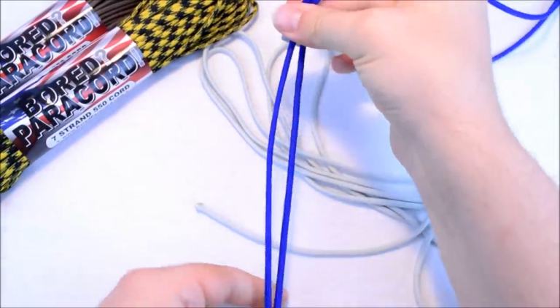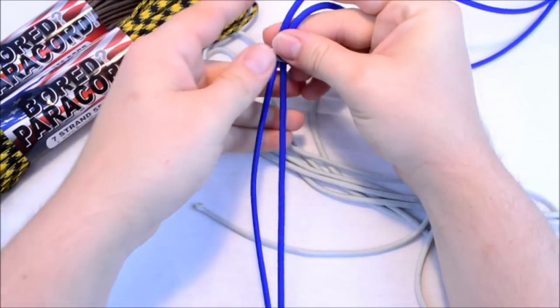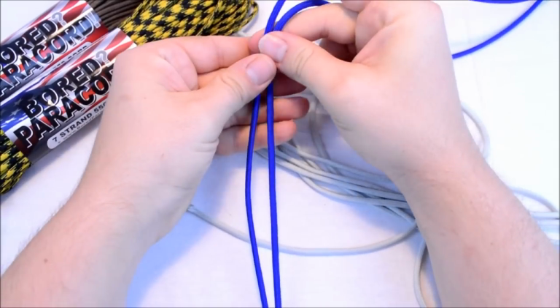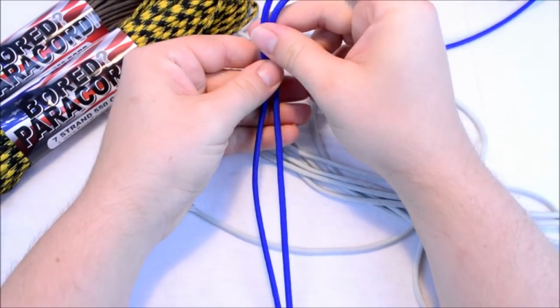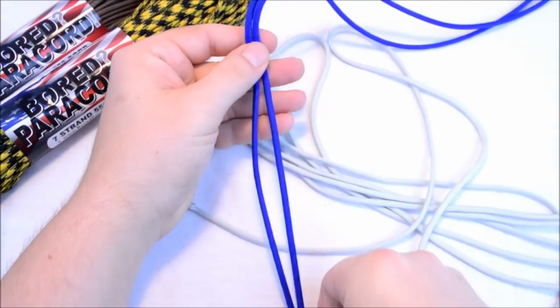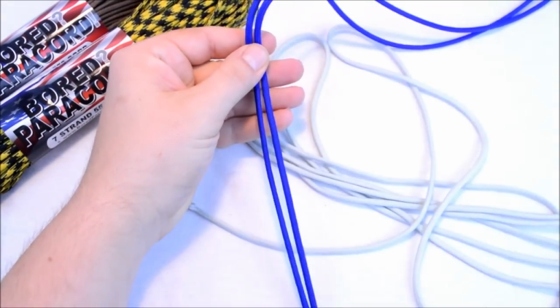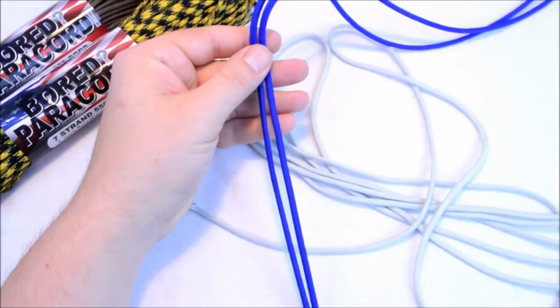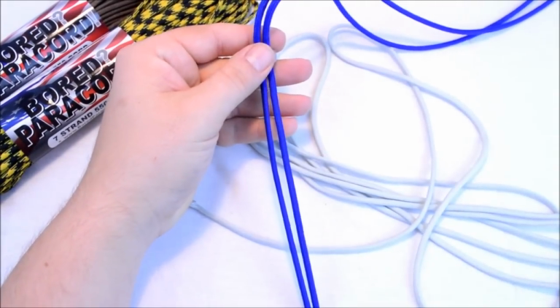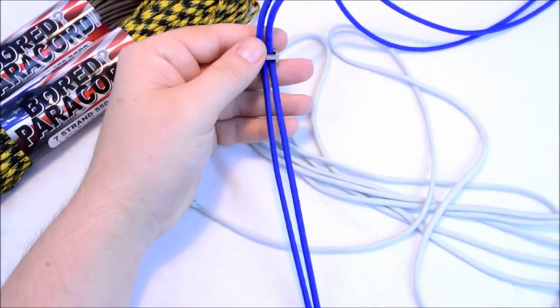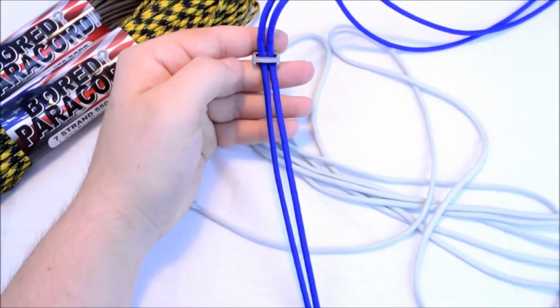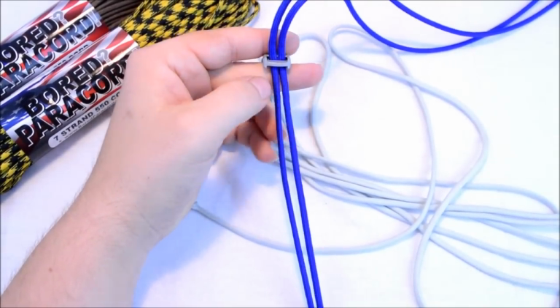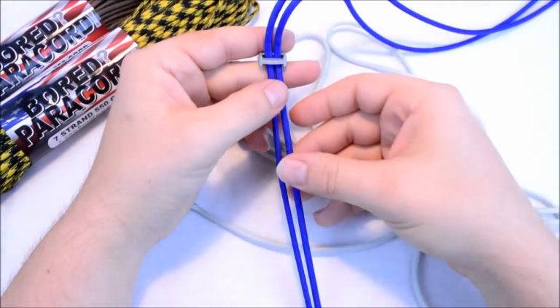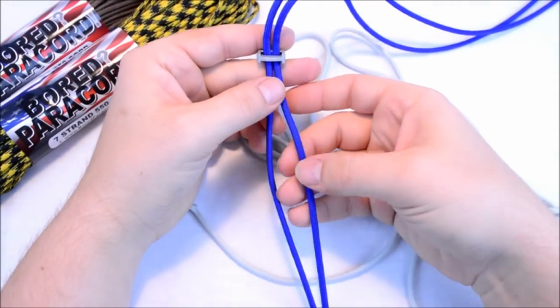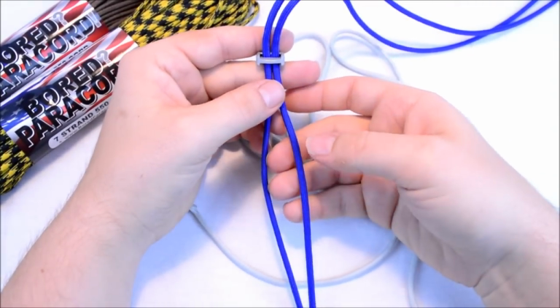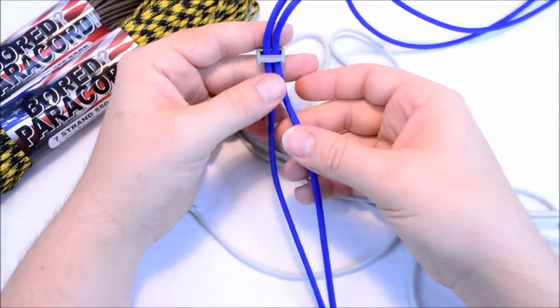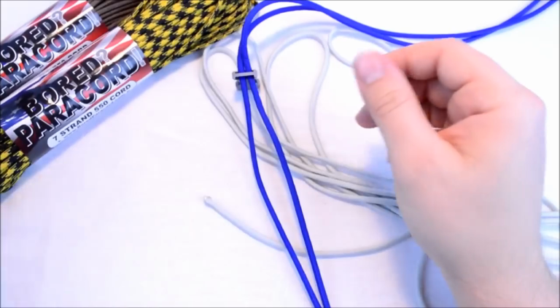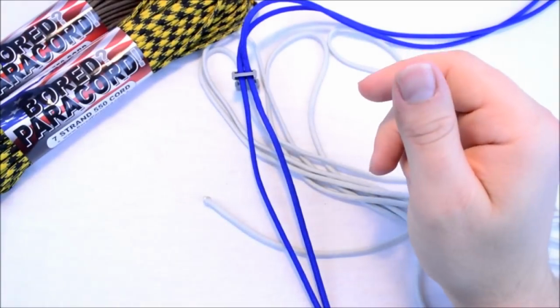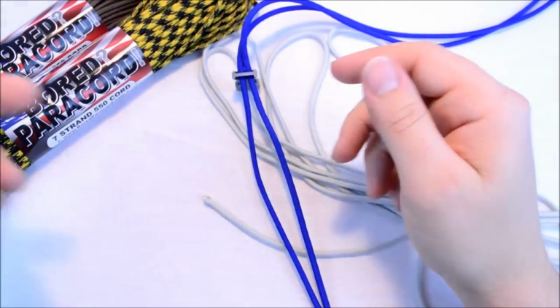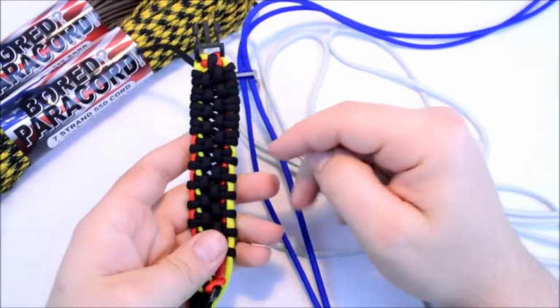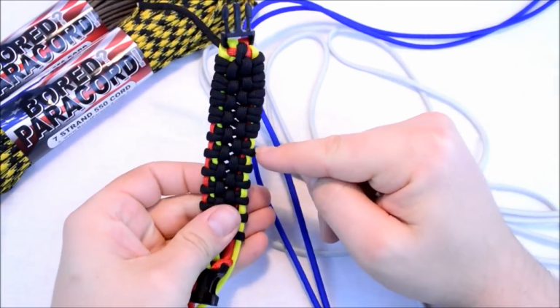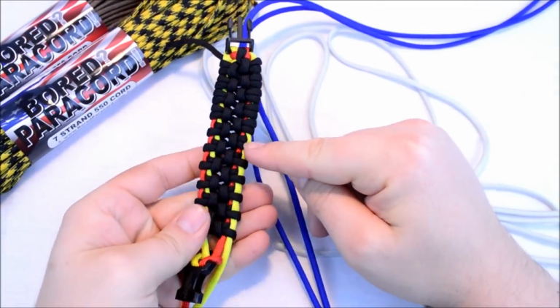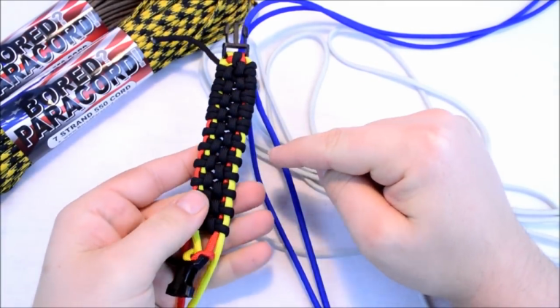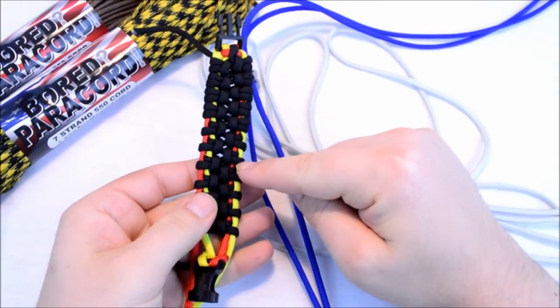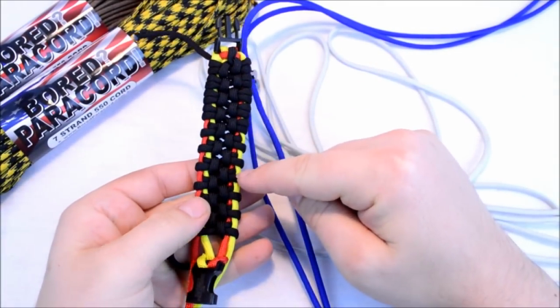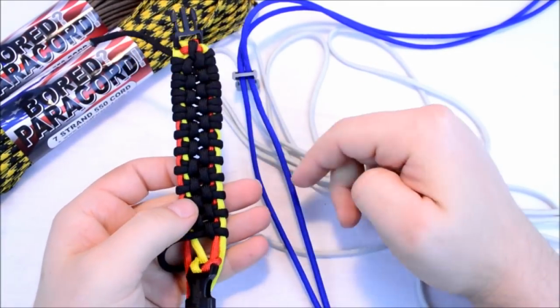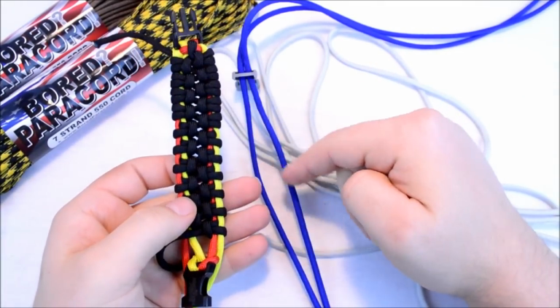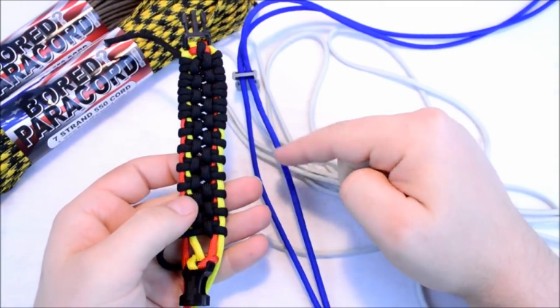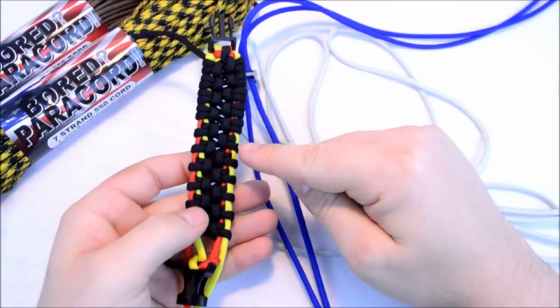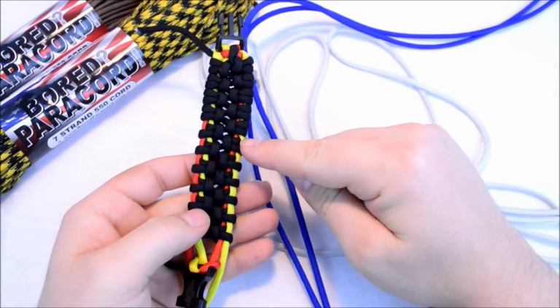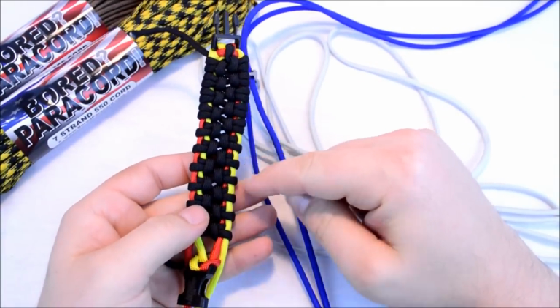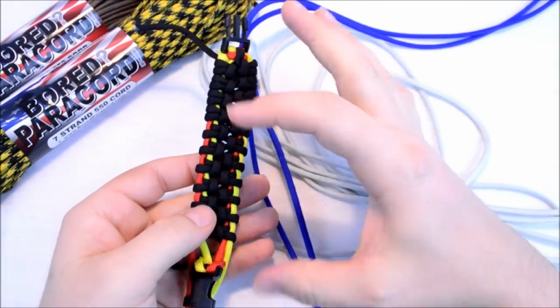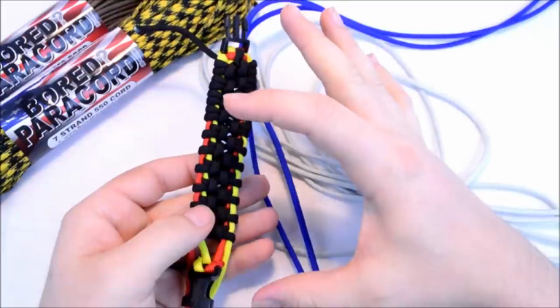Now you want to make this a little bit longer, and I don't know how much longer. Because if you look at the example here, the red and the yellow is actually going to be the blue color here, and those are on the outside.